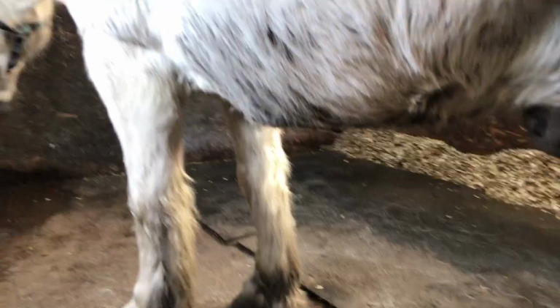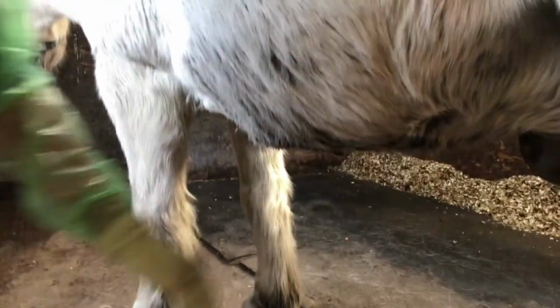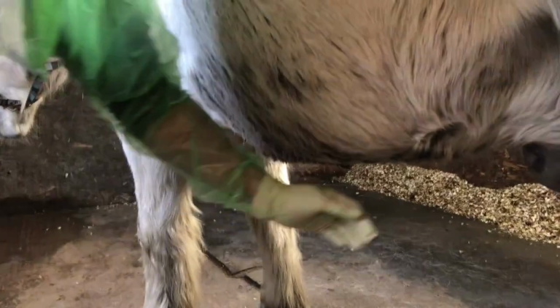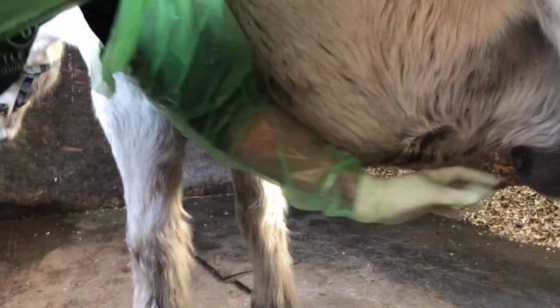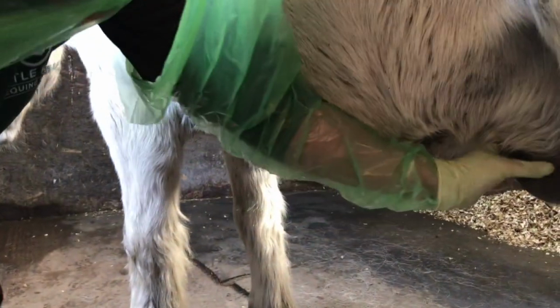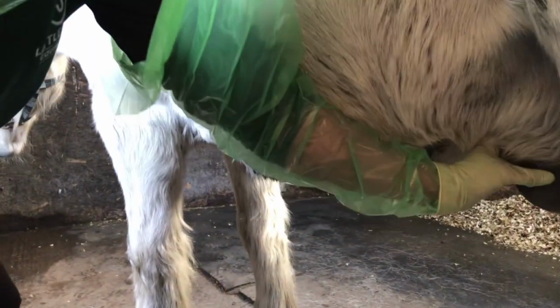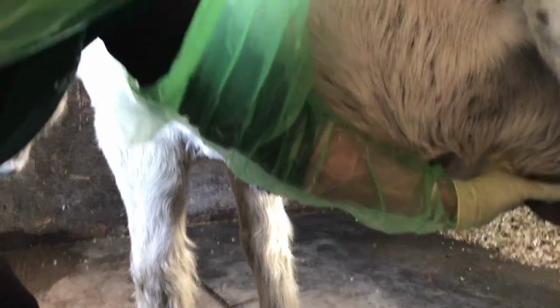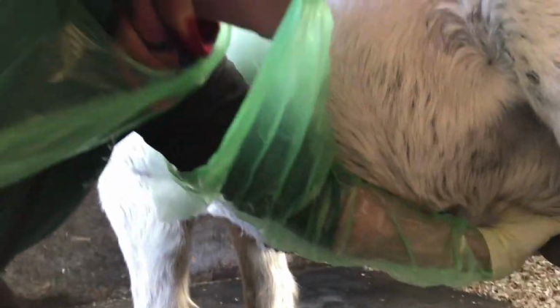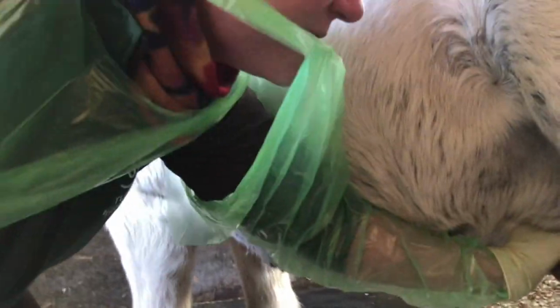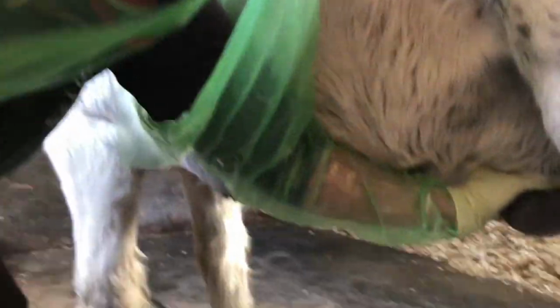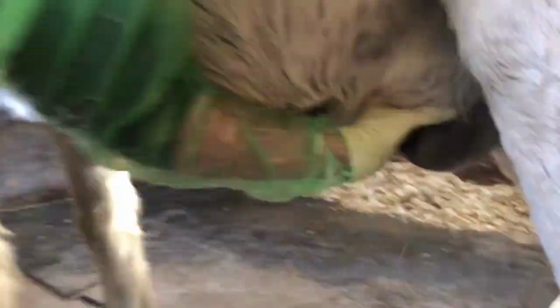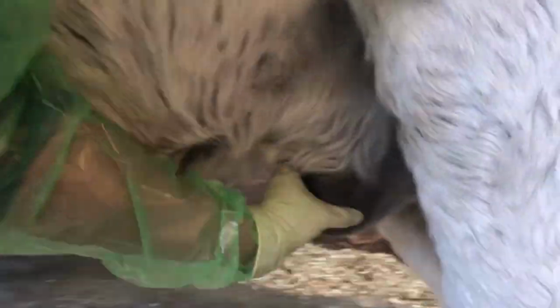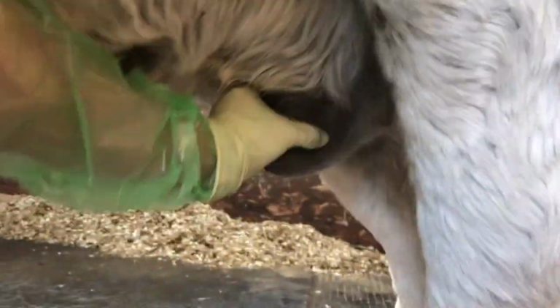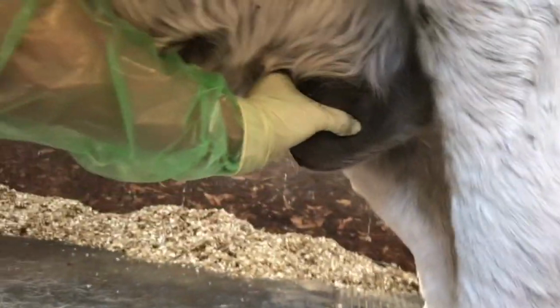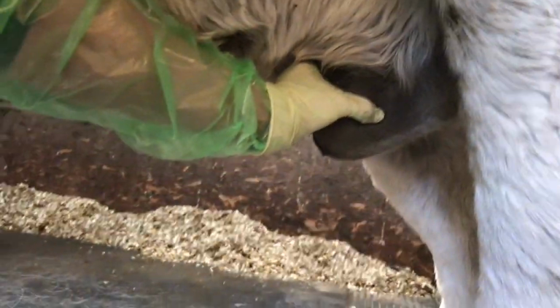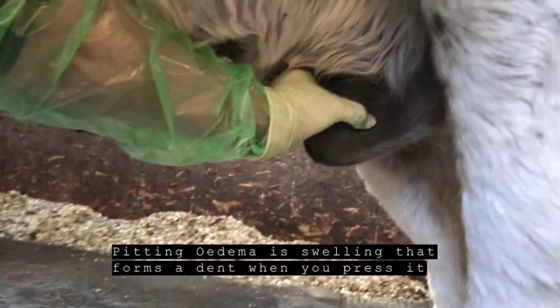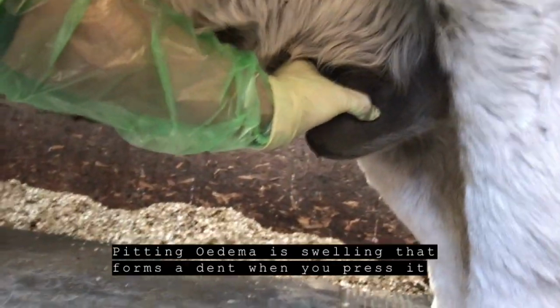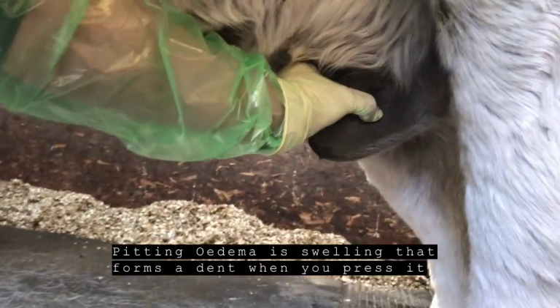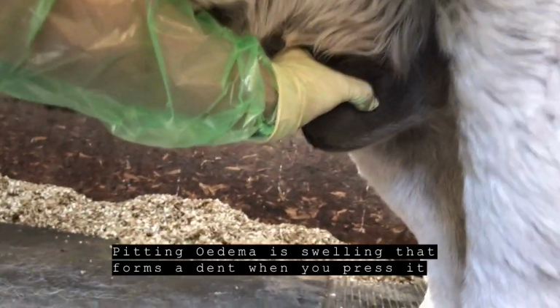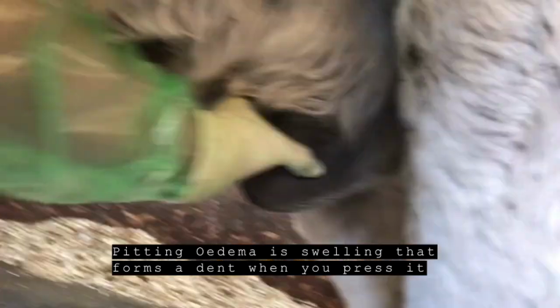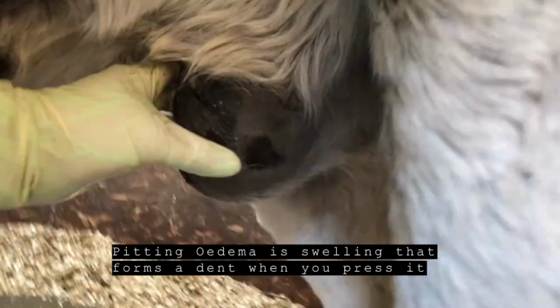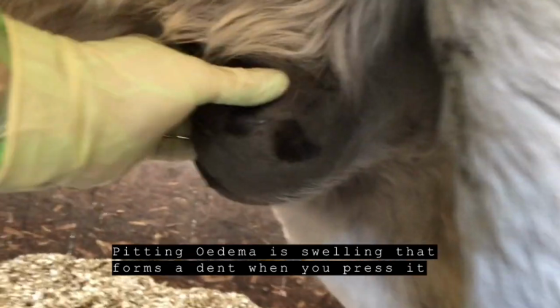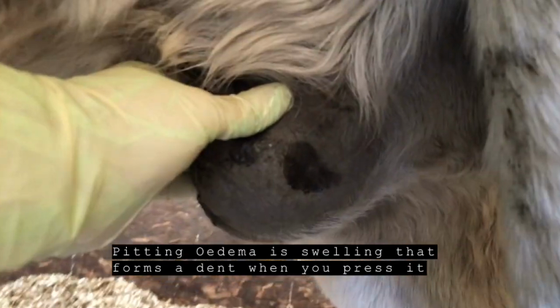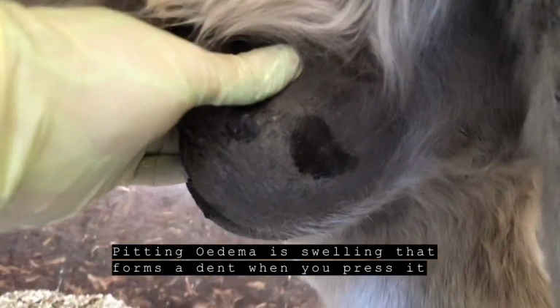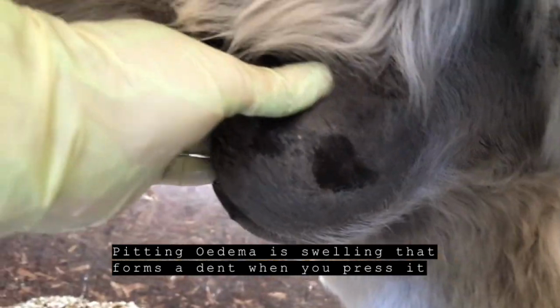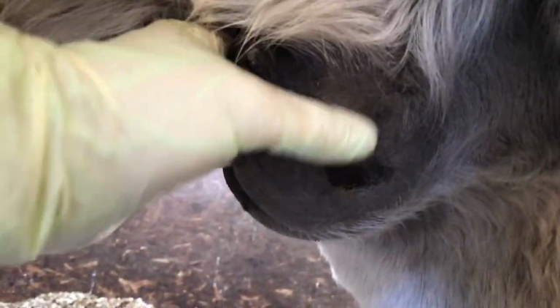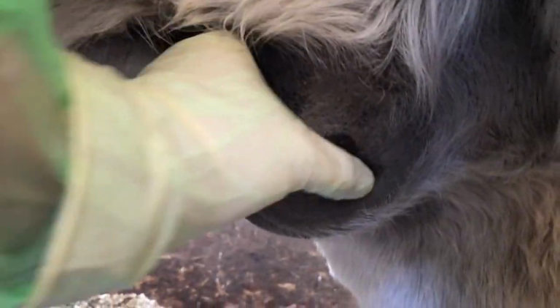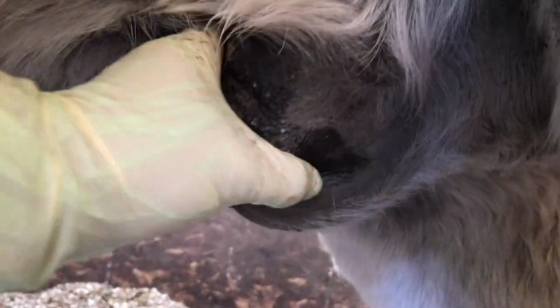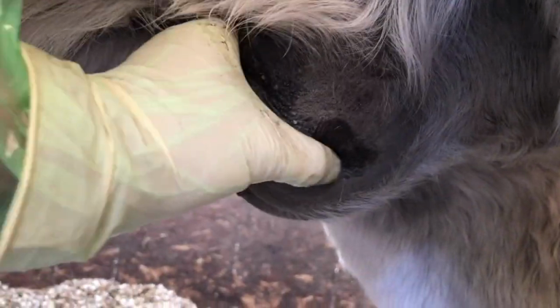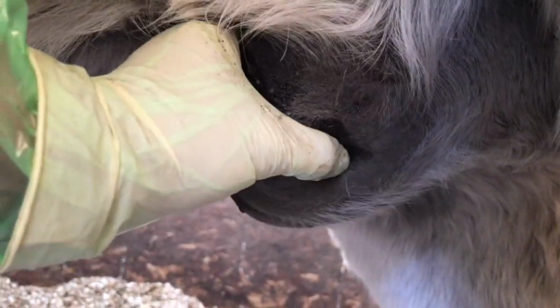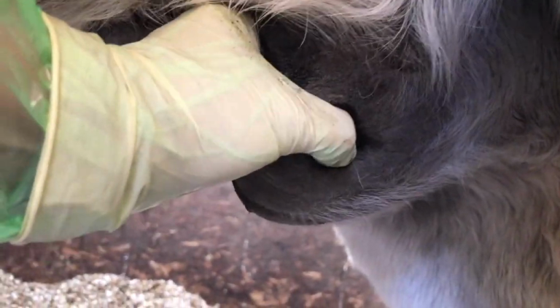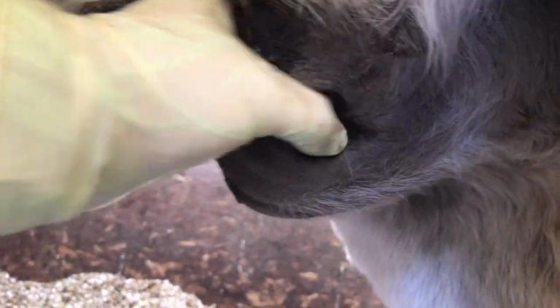This sheath, as you can see, is very swollen. It's got a bit of pitting oedema to it, so if I put my thumb into it you can see where the thumb mark is — it kind of creates a little dent.